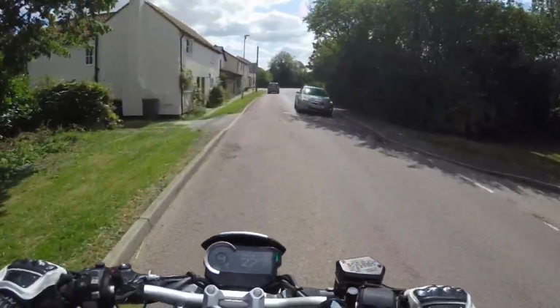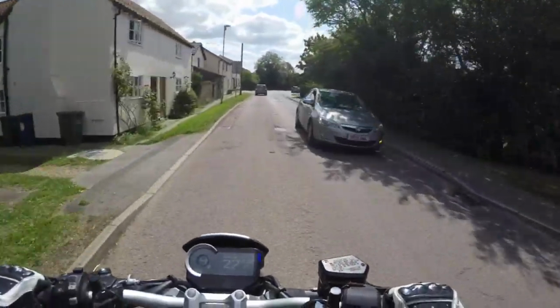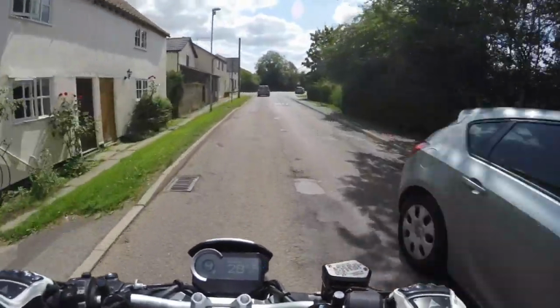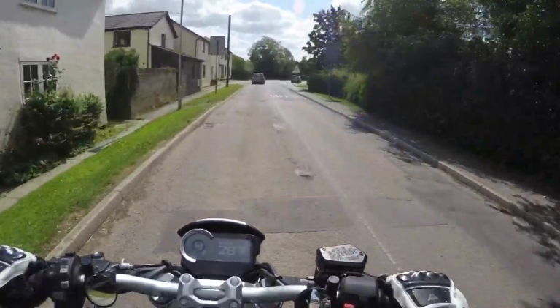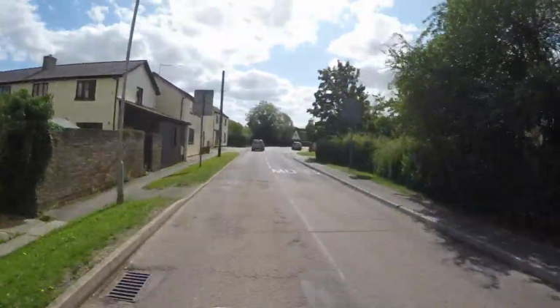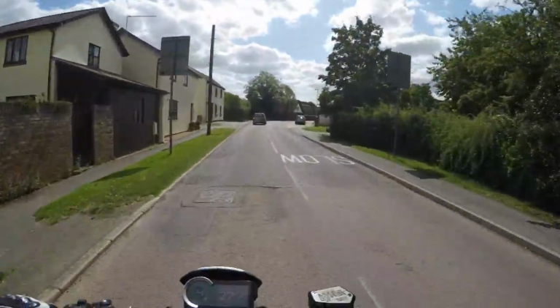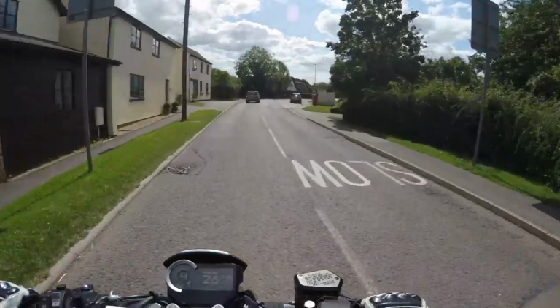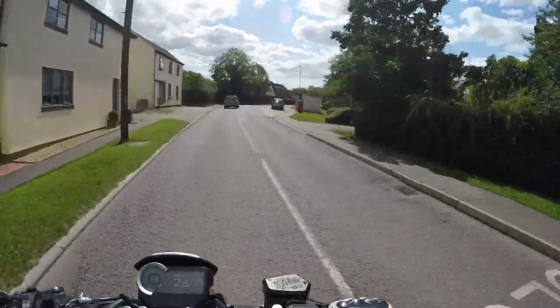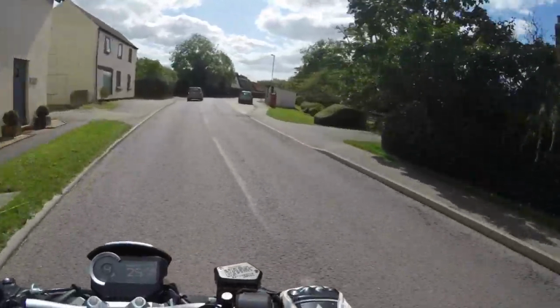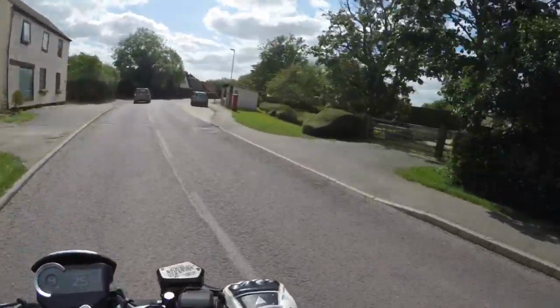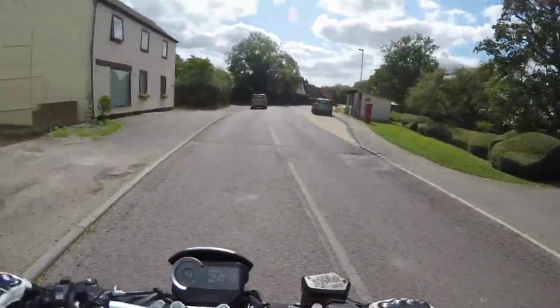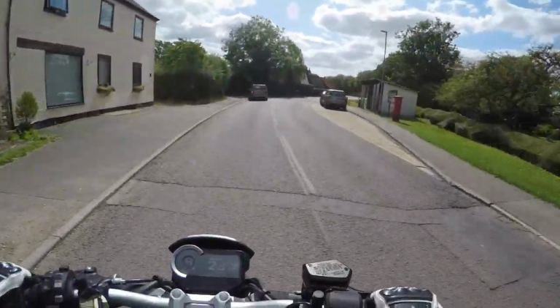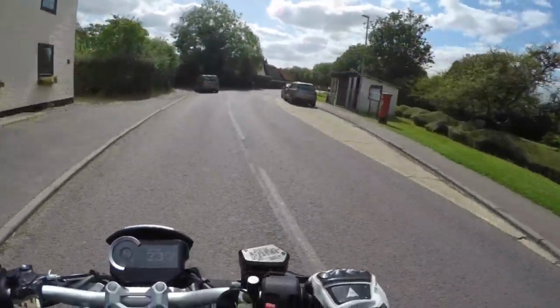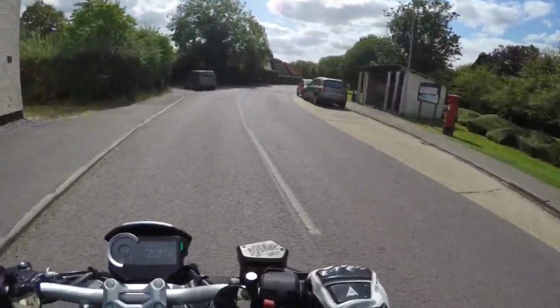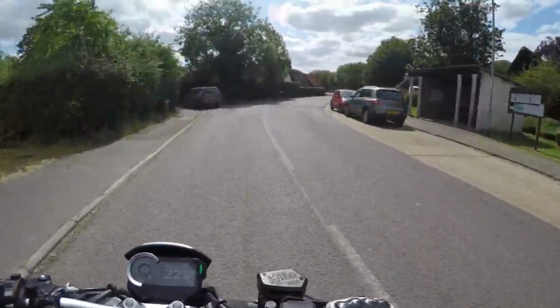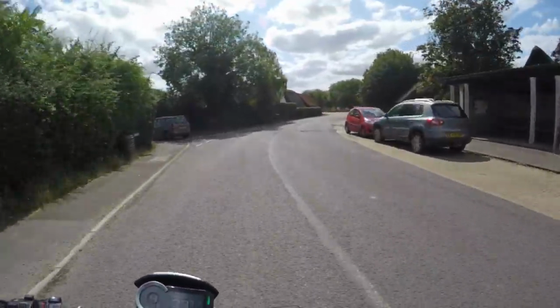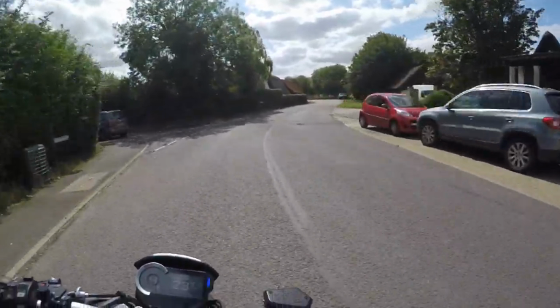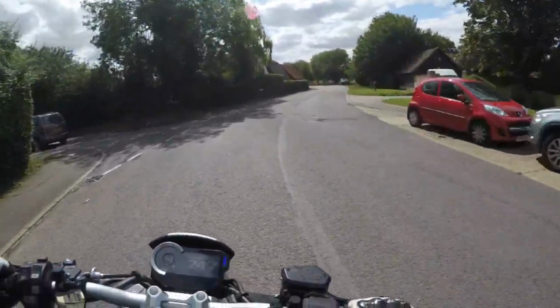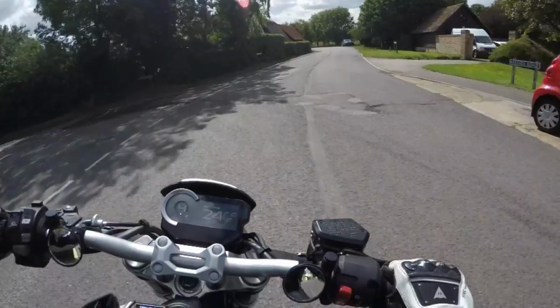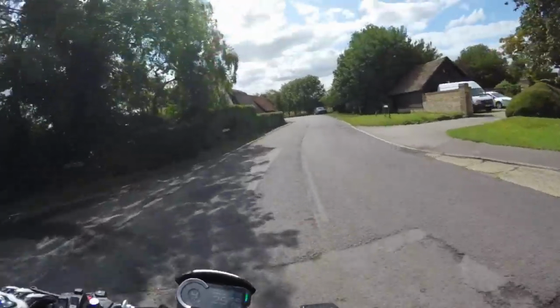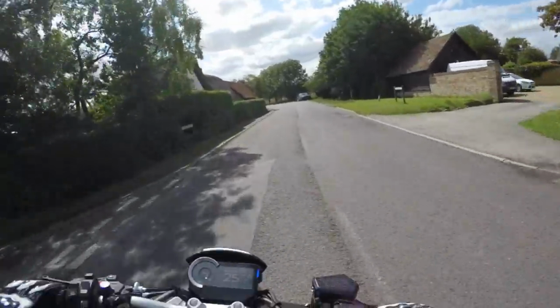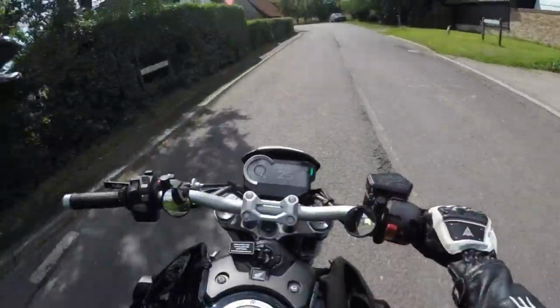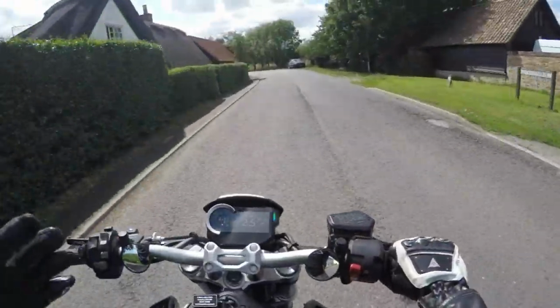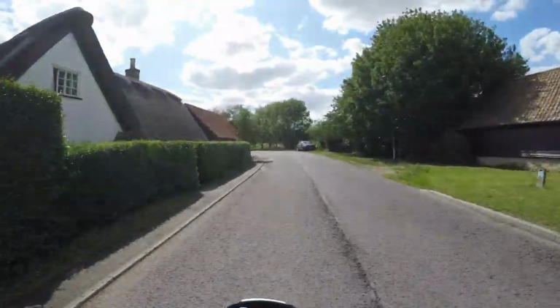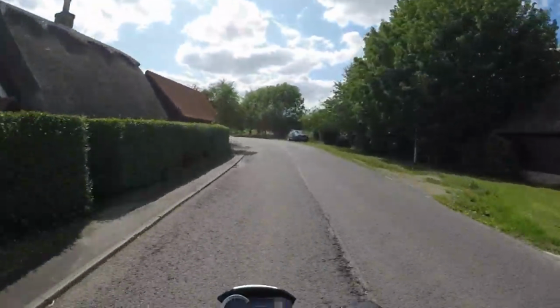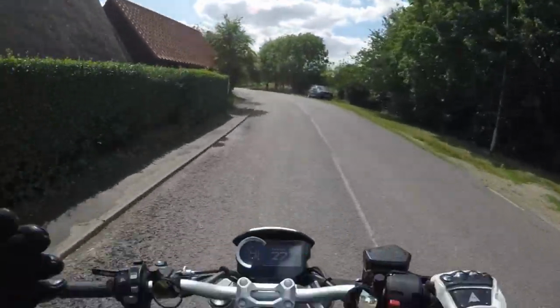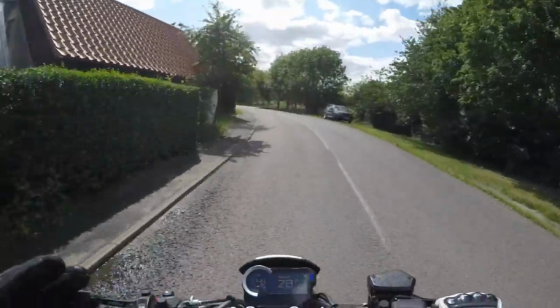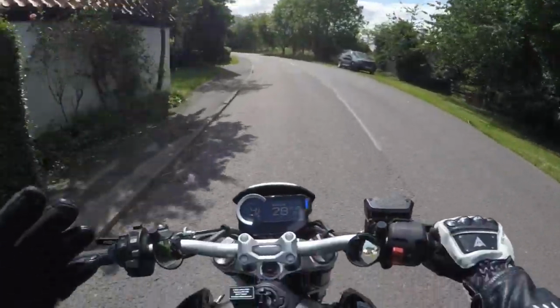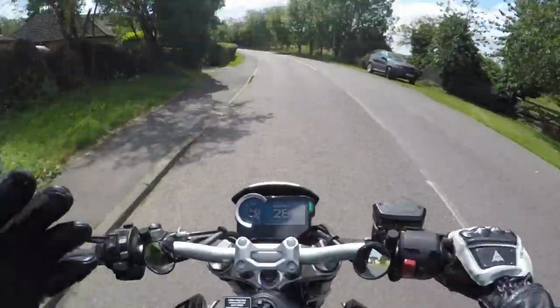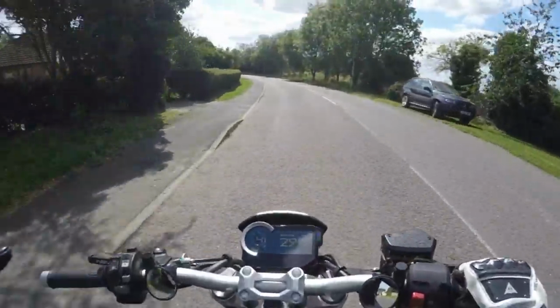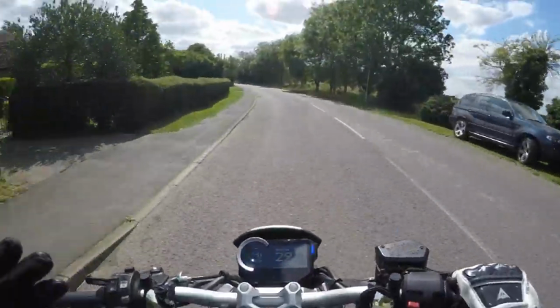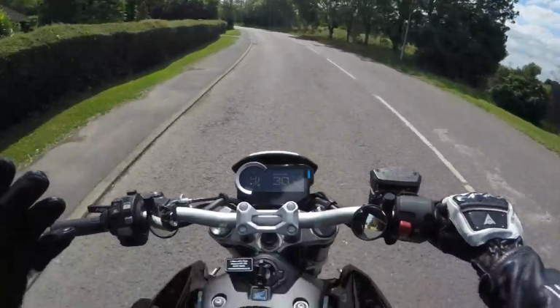Hey guys, hope you're all okay. Join me on this gorgeous Monday afternoon. And finally, I'm on my new bike — I'm on my new bike and going for a proper ride on it.